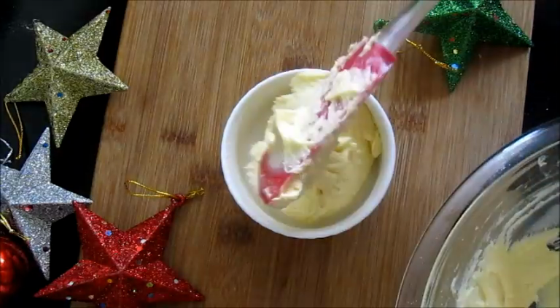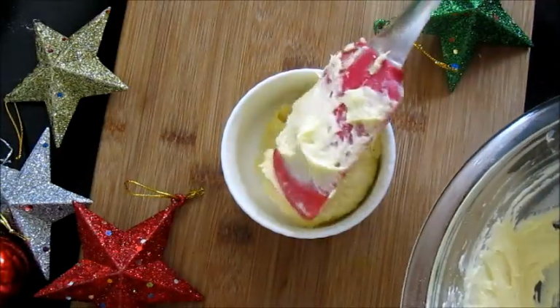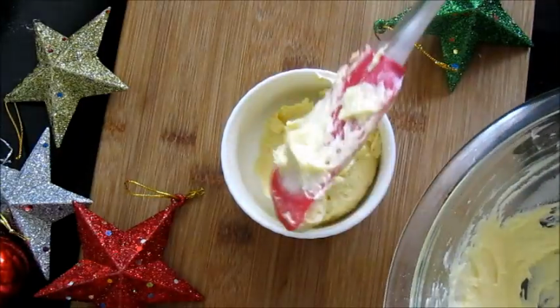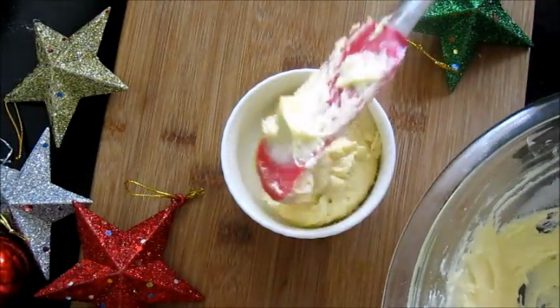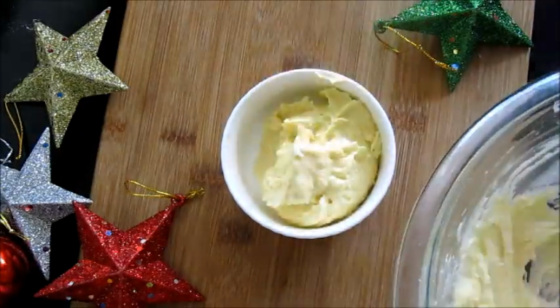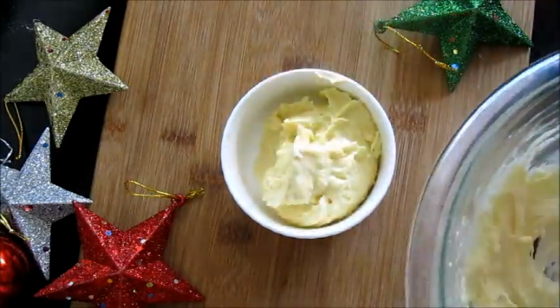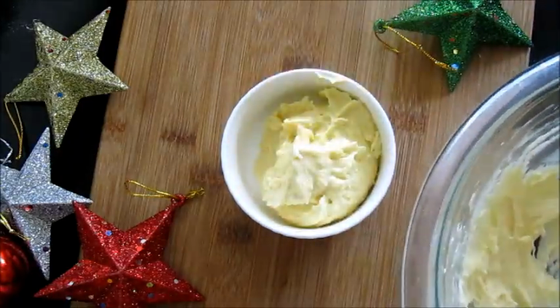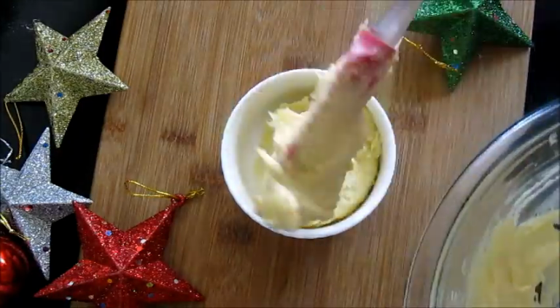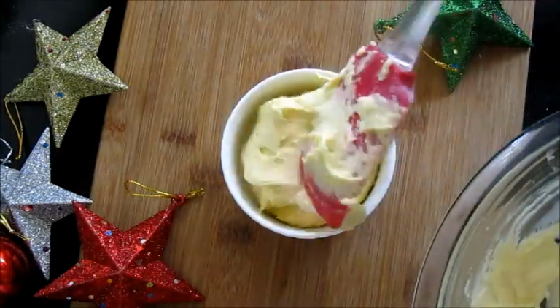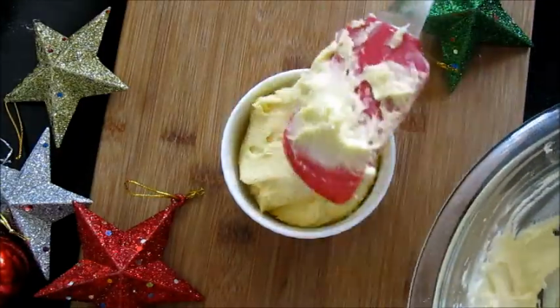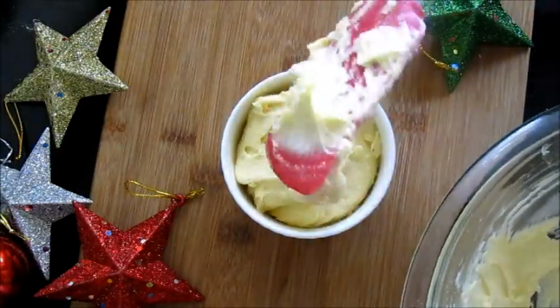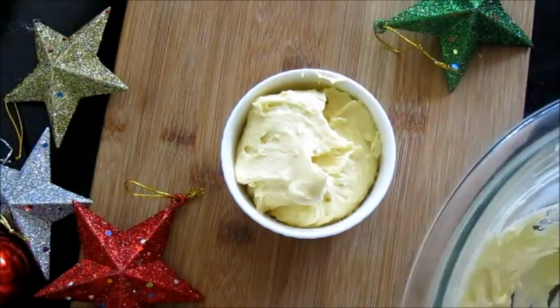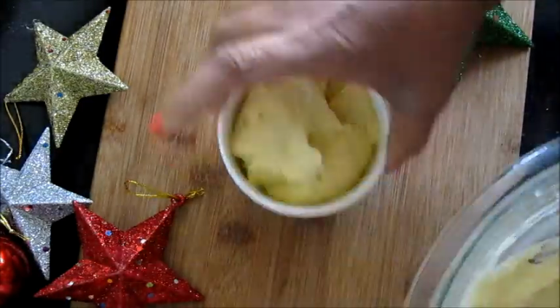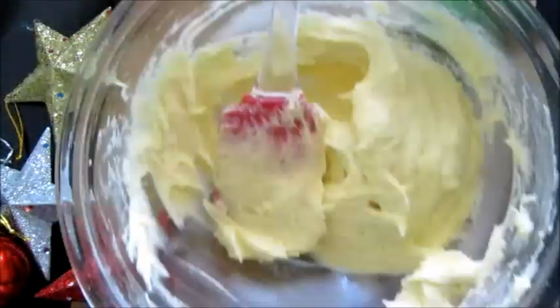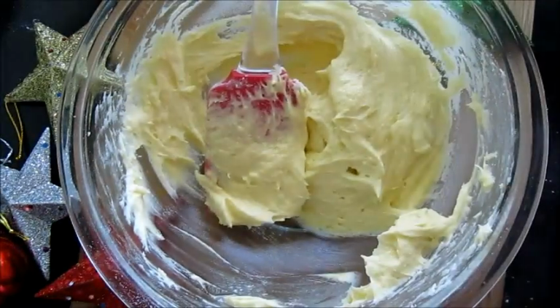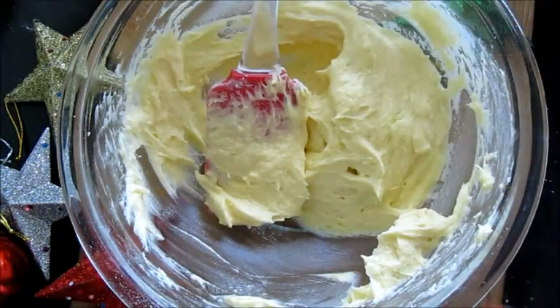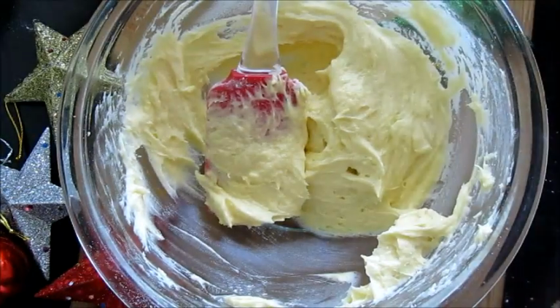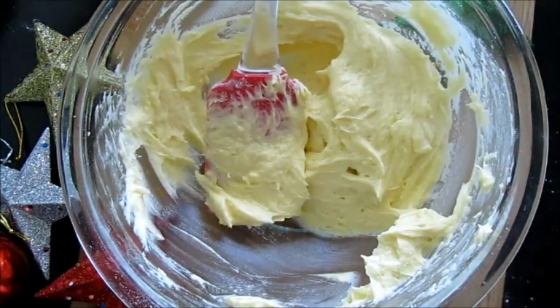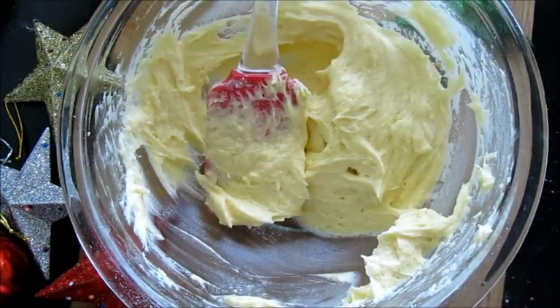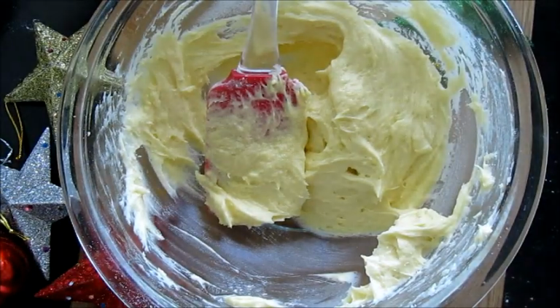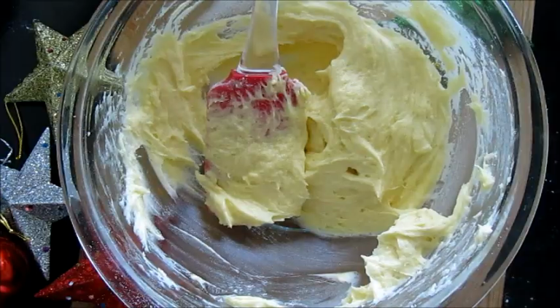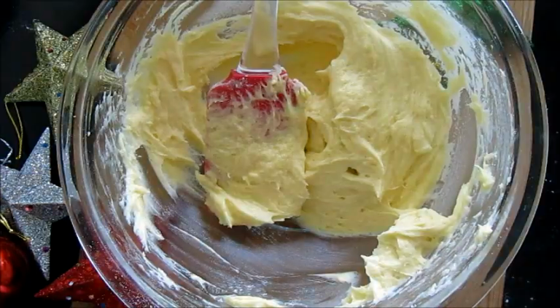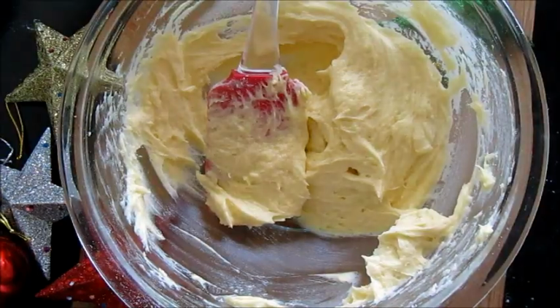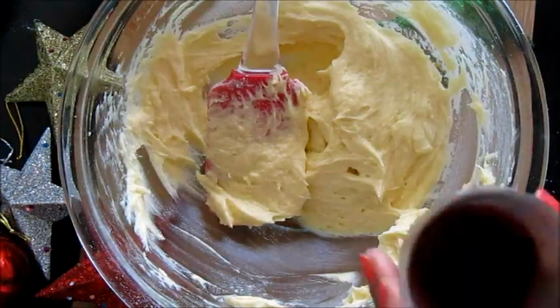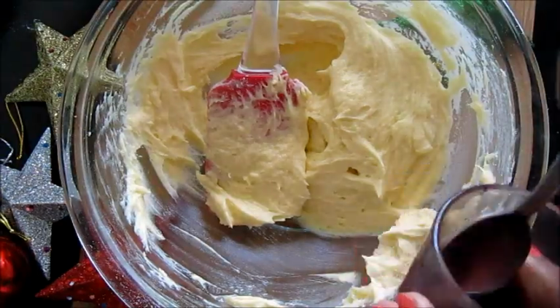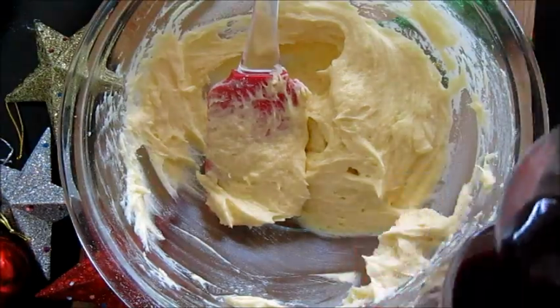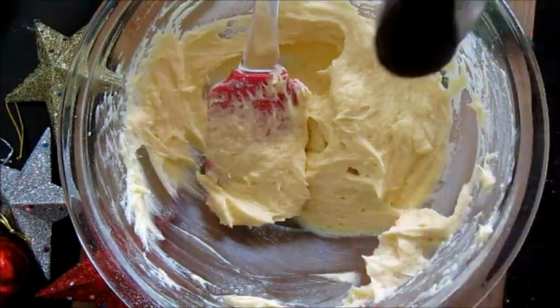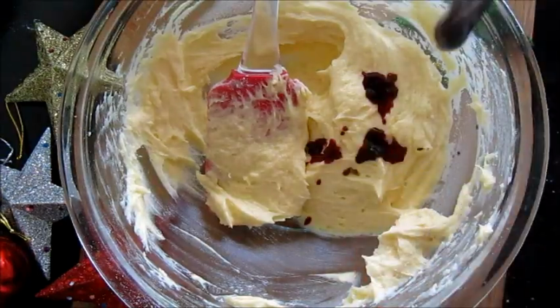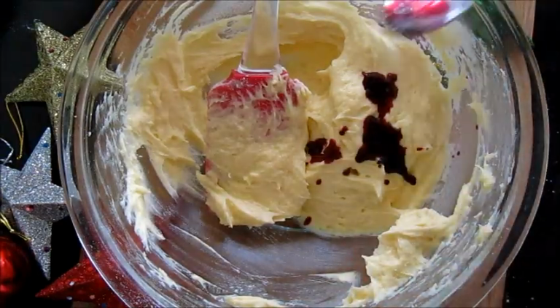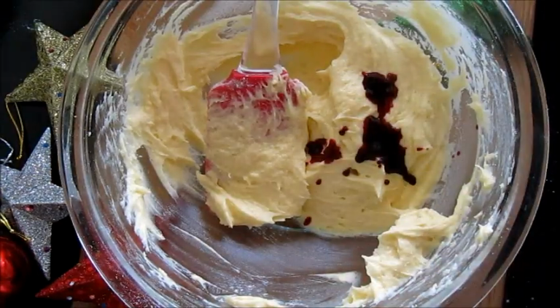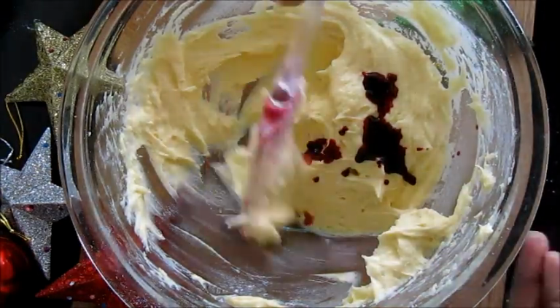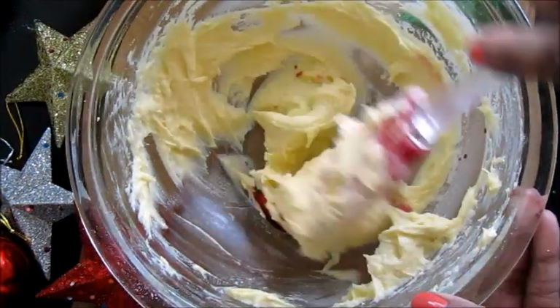I've separated one-fourth of the mixture, and to the rest of the mixture I'm adding some beetroot juice to give a red color.